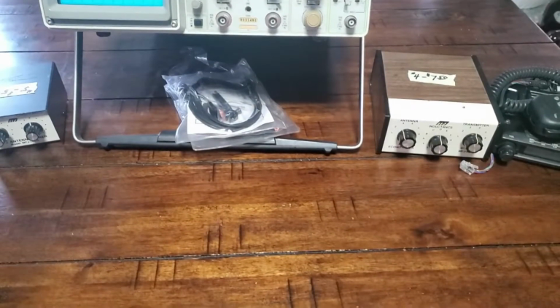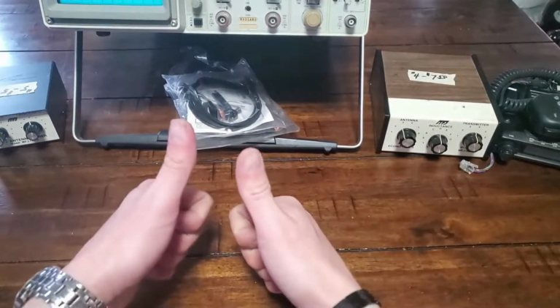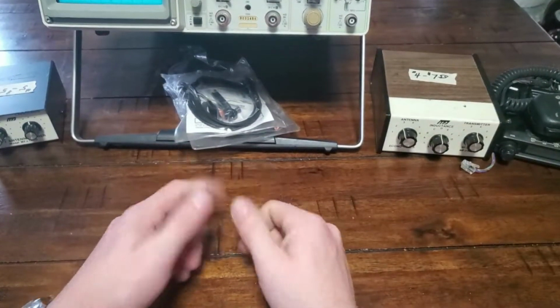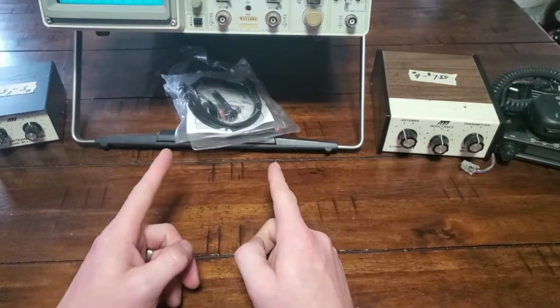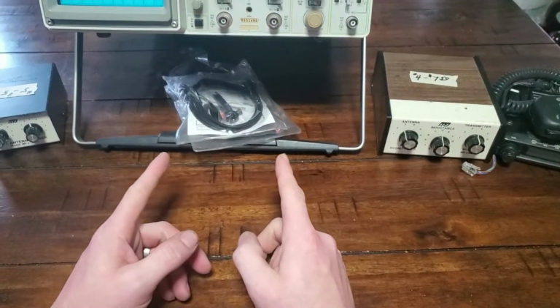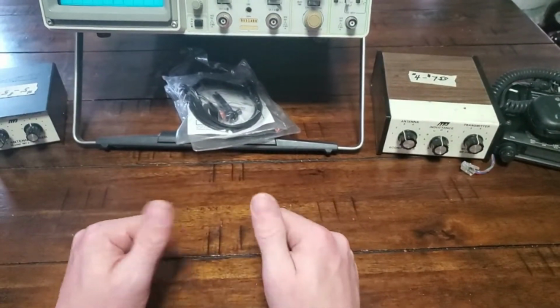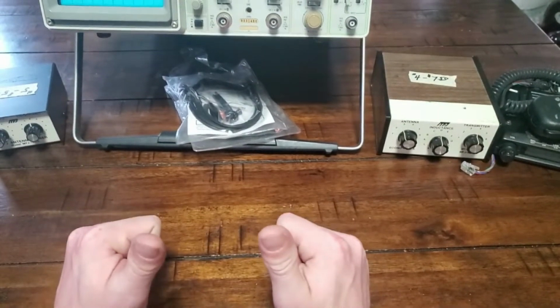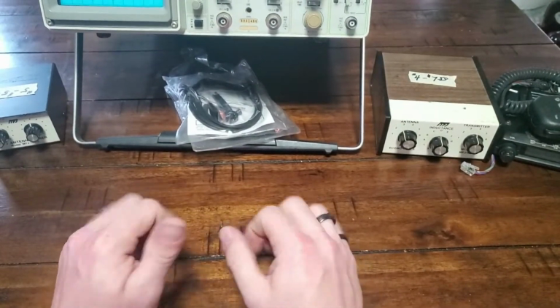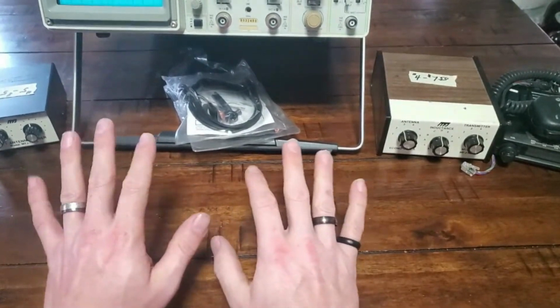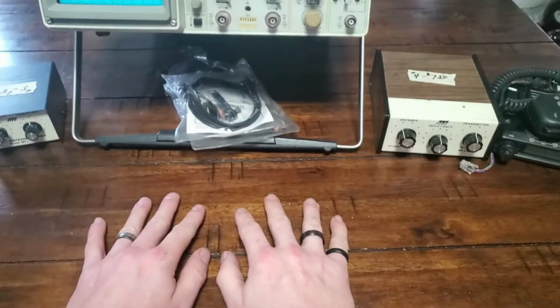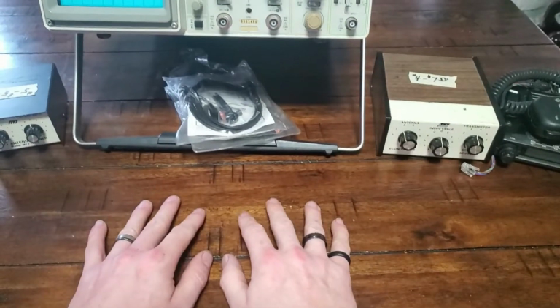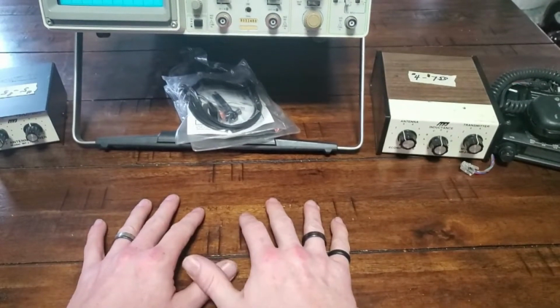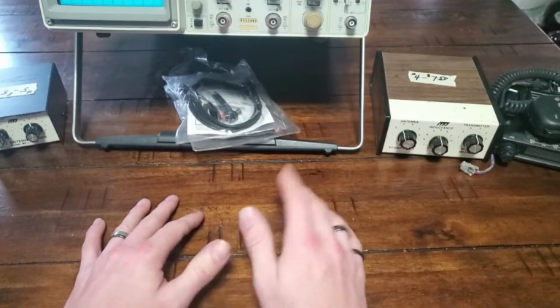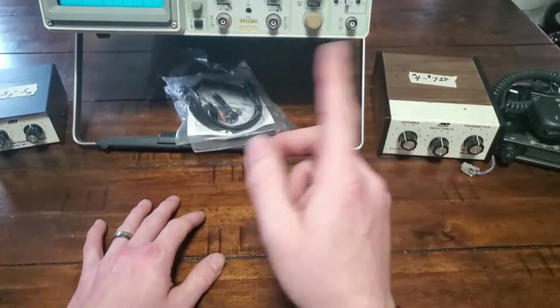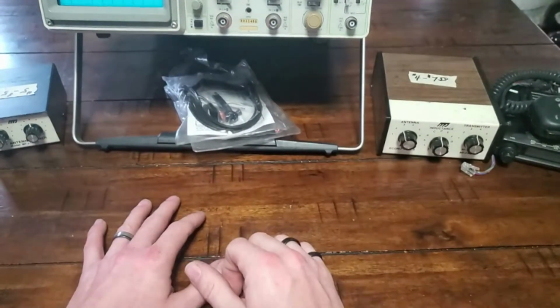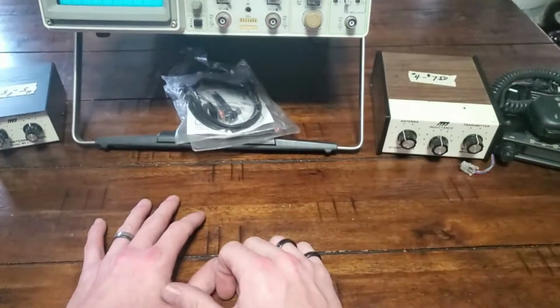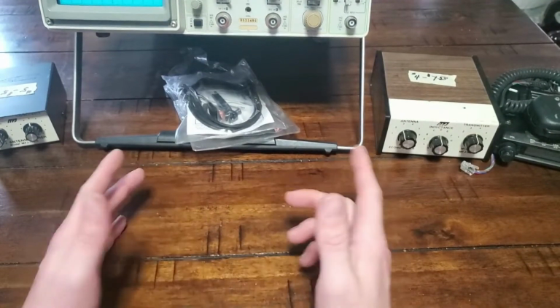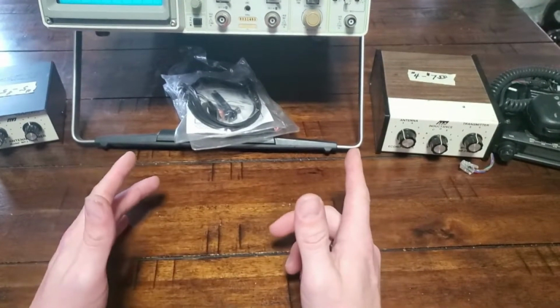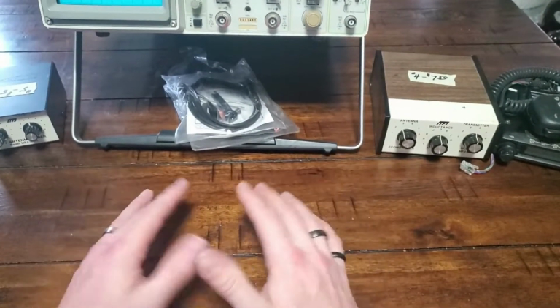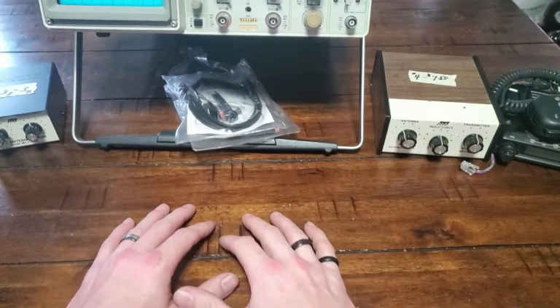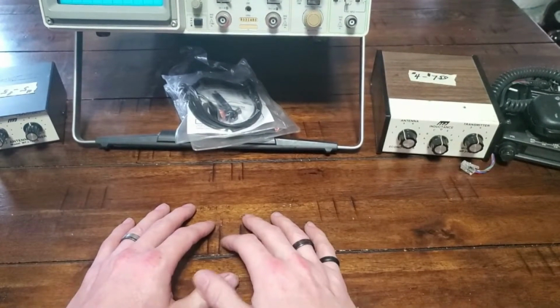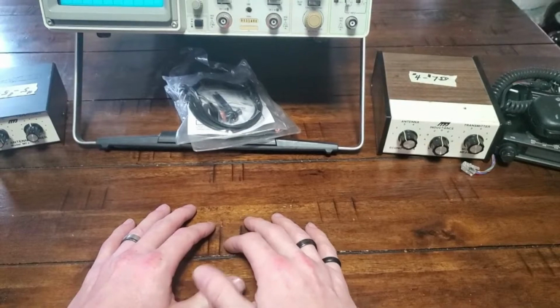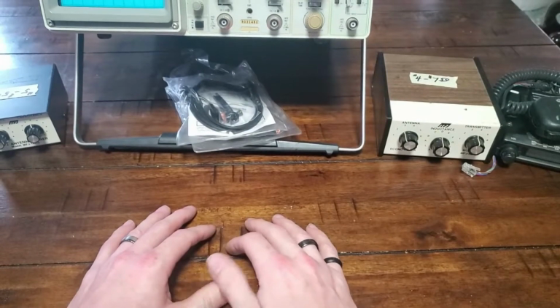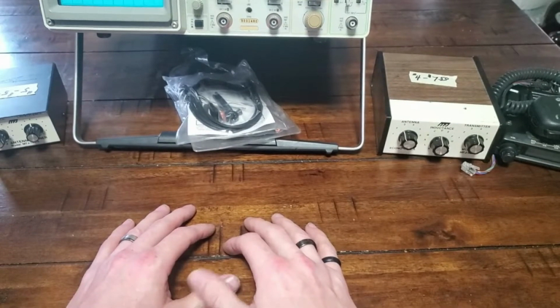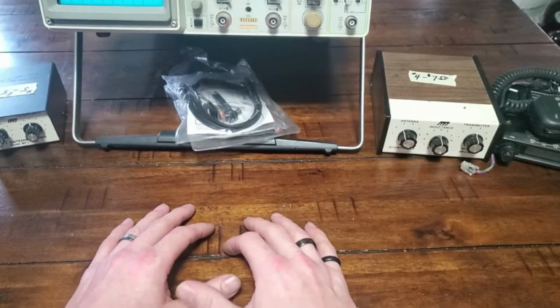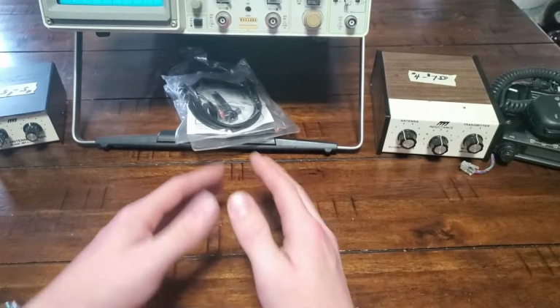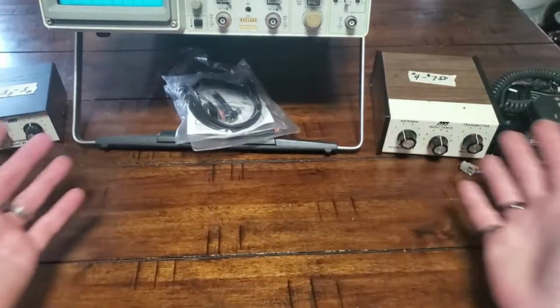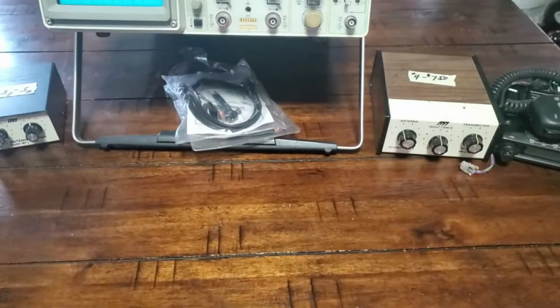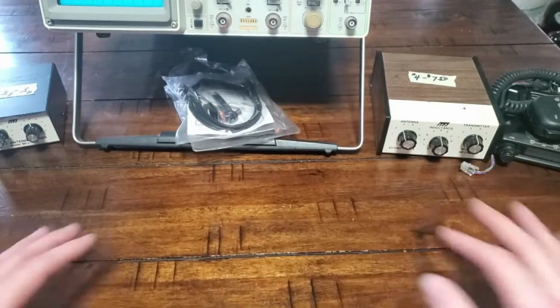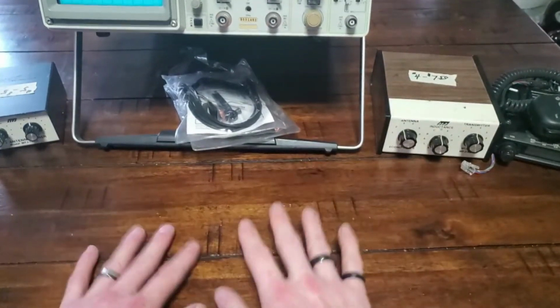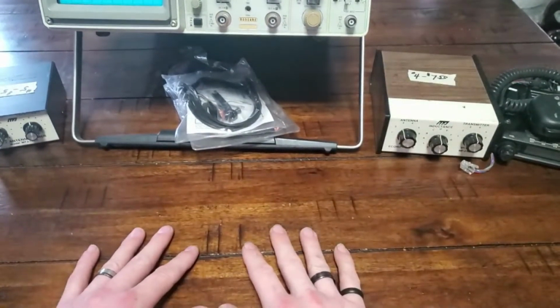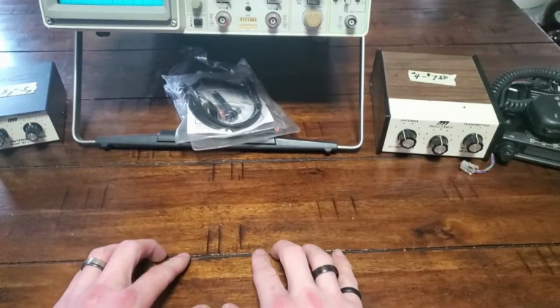Hey folks, thanks for tuning in. I'm the No-Code Tech. I wanted to make a video today — I went to my local club's auction this past weekend and picked up a couple of things. I wanted to show you what I got, so let's dive right in.